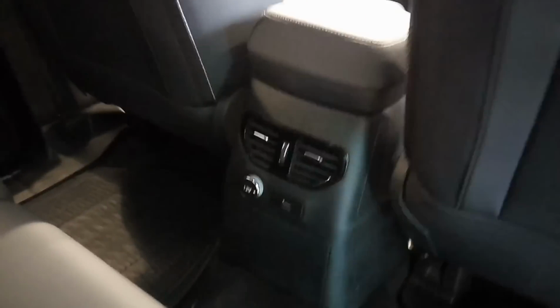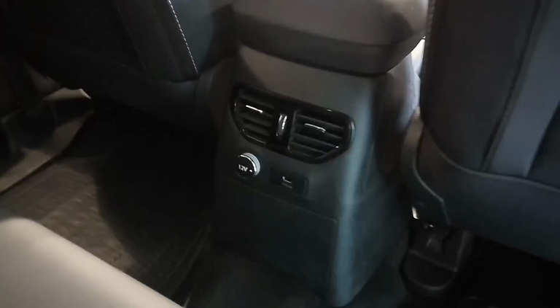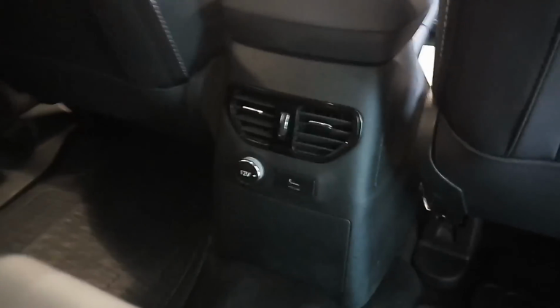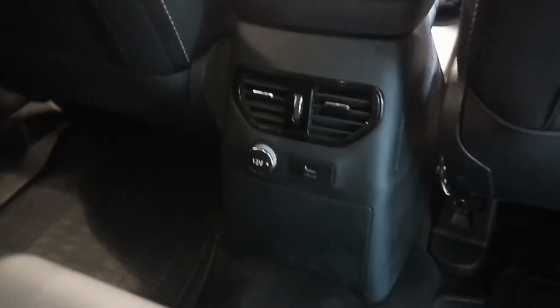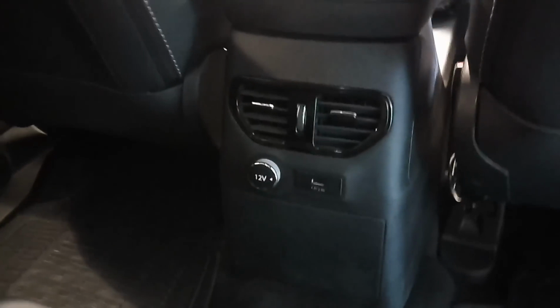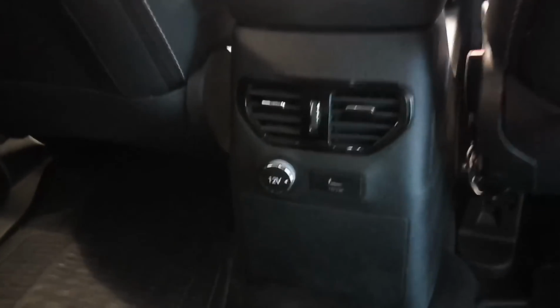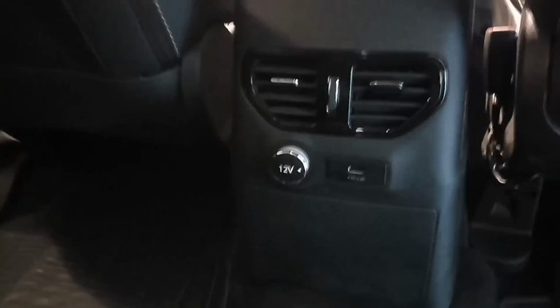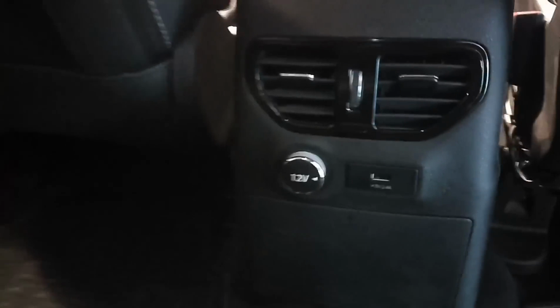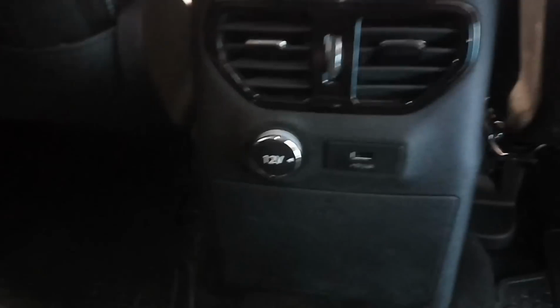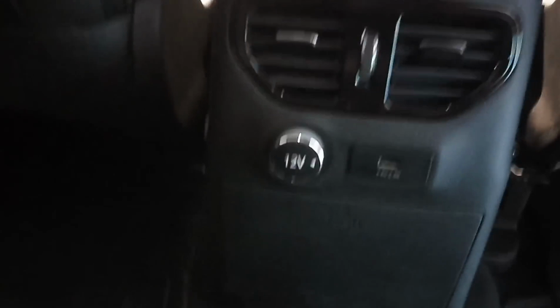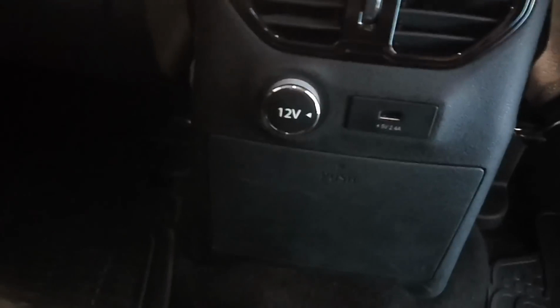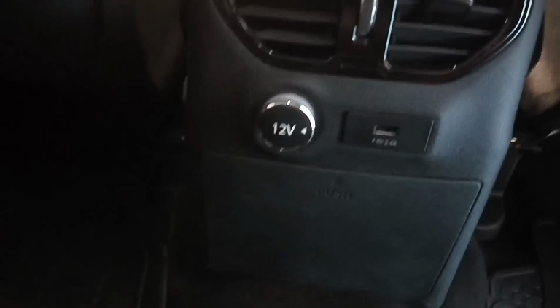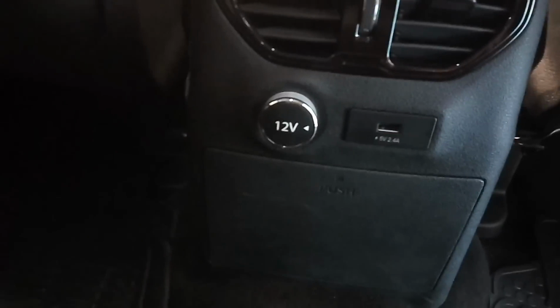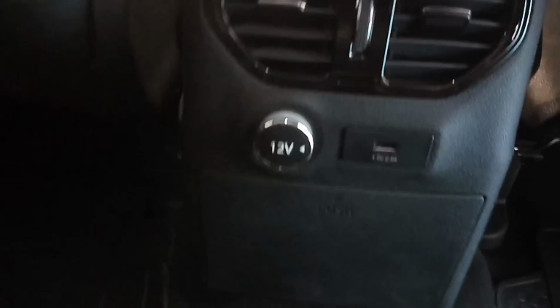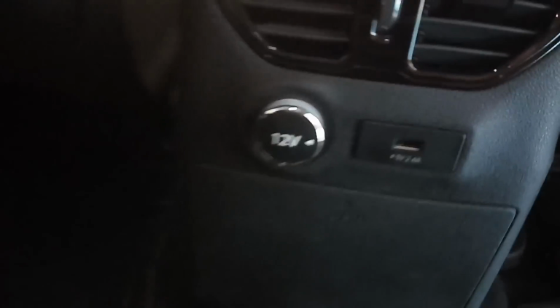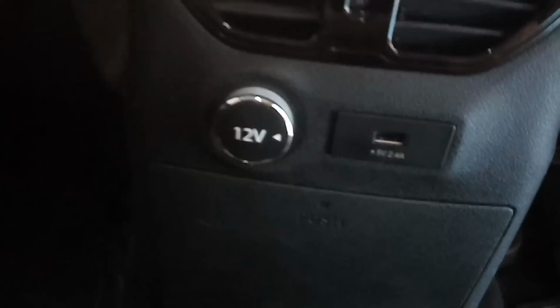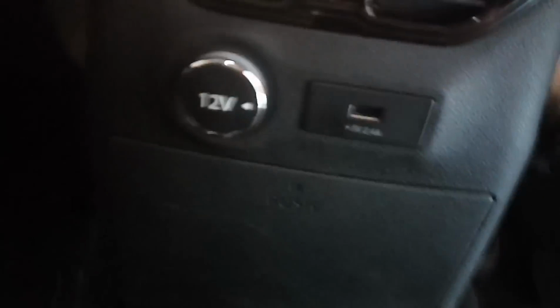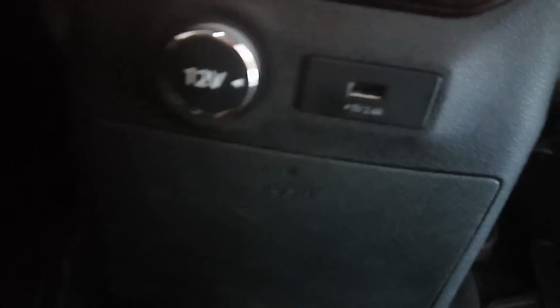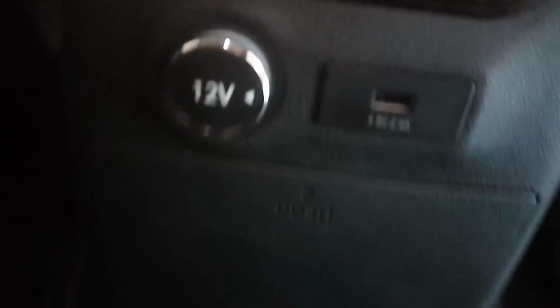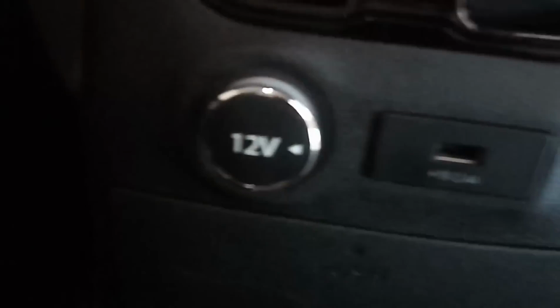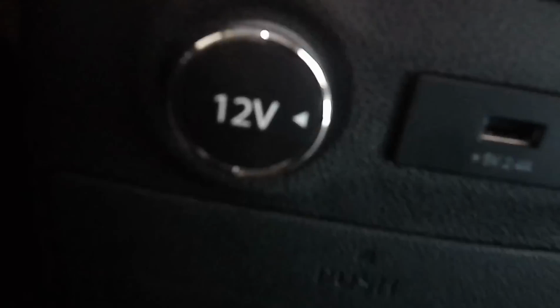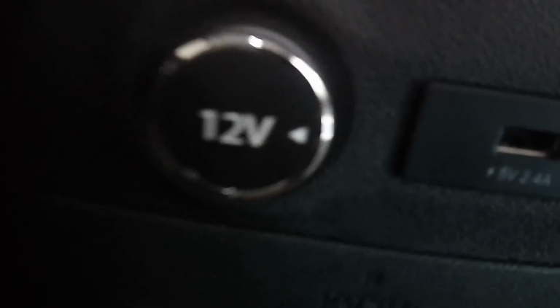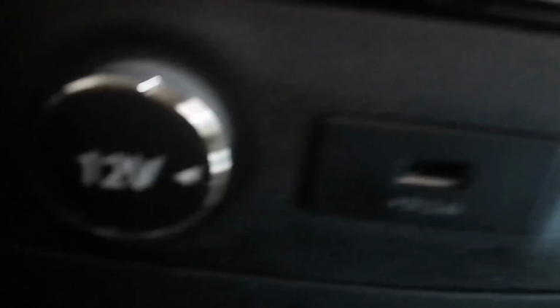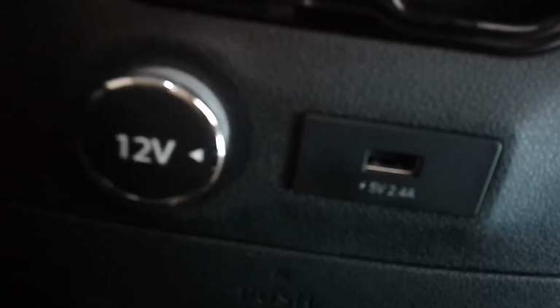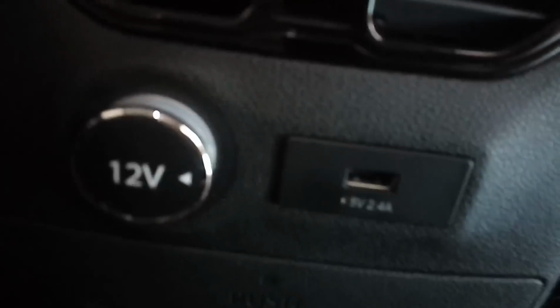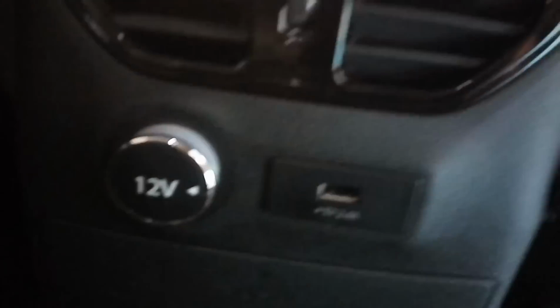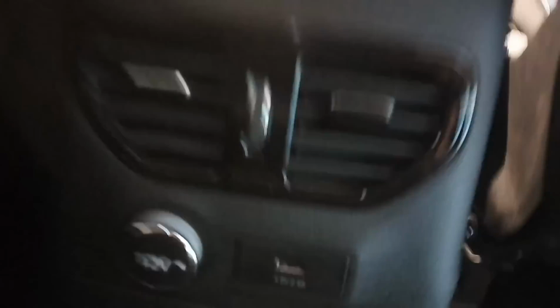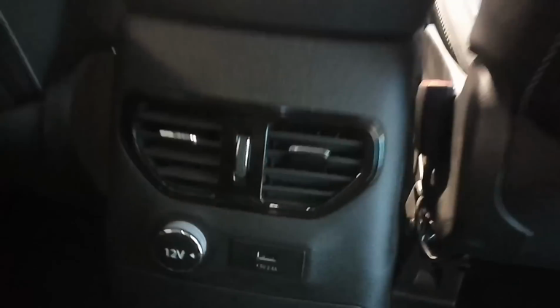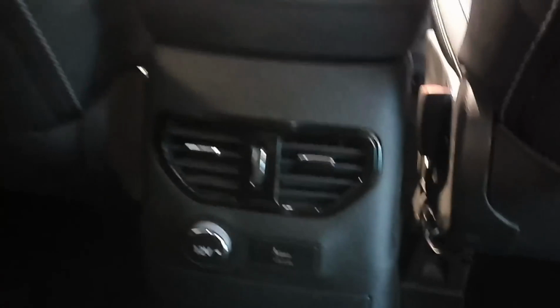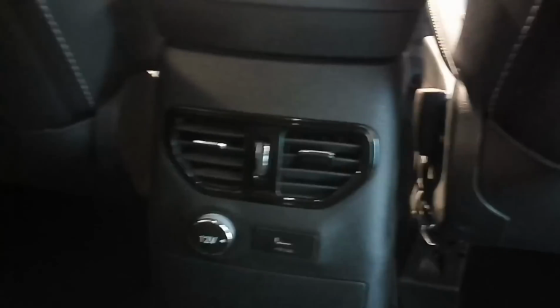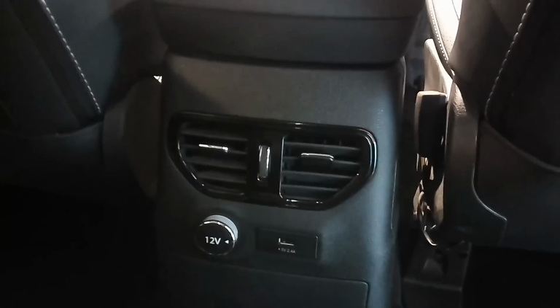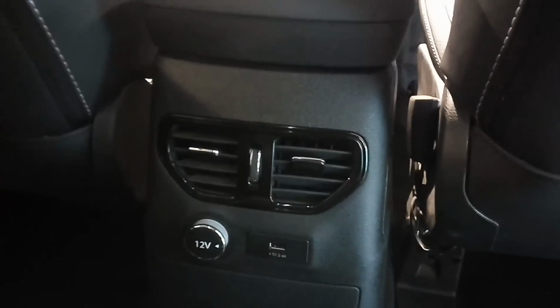As I was talking about the multiple charging slots — there's another 12-volt here and another USB charger, along with the AC vent.